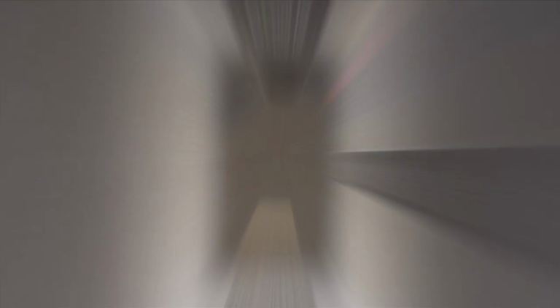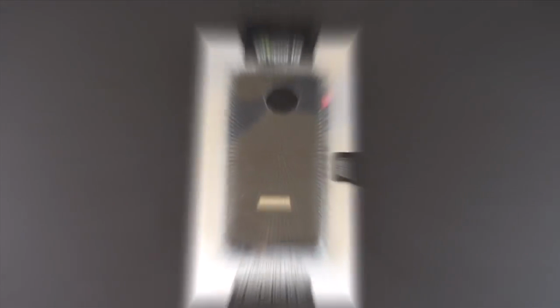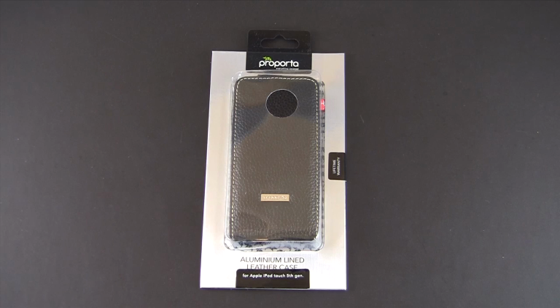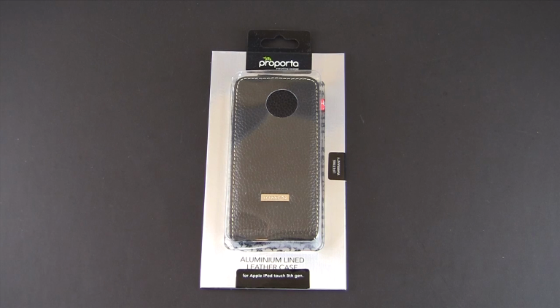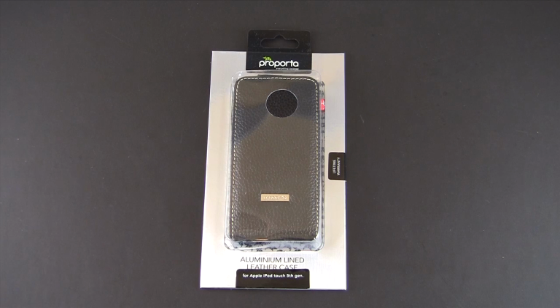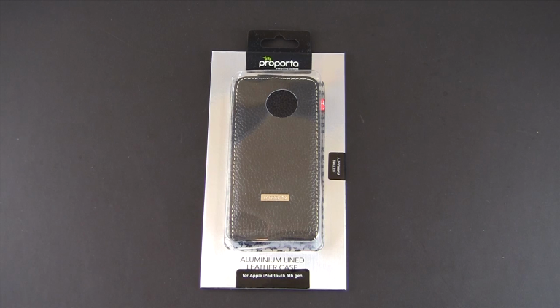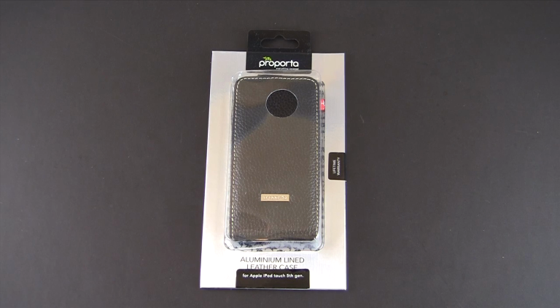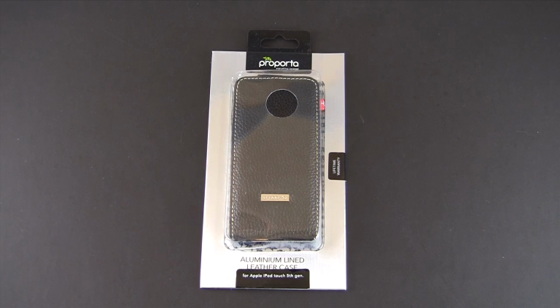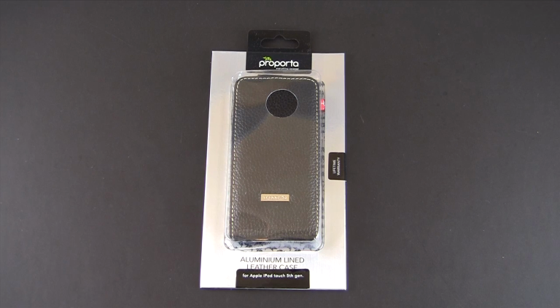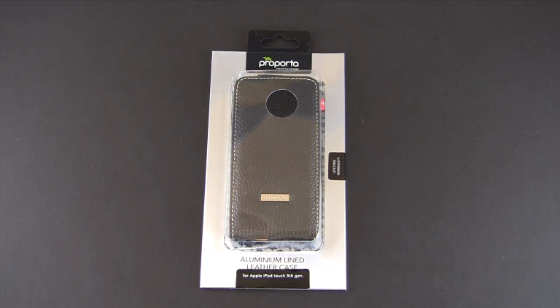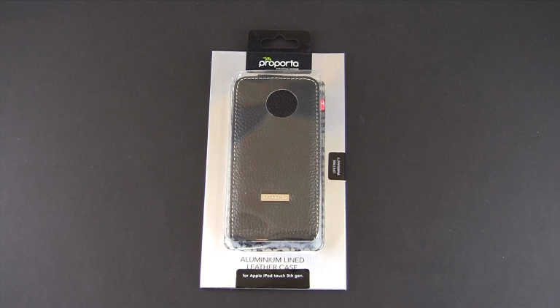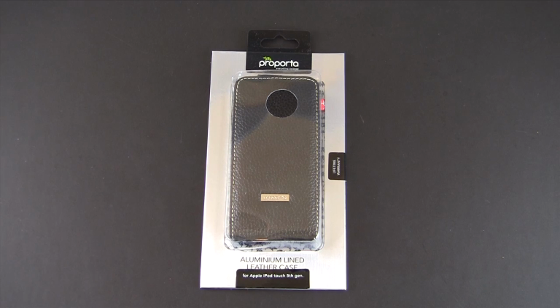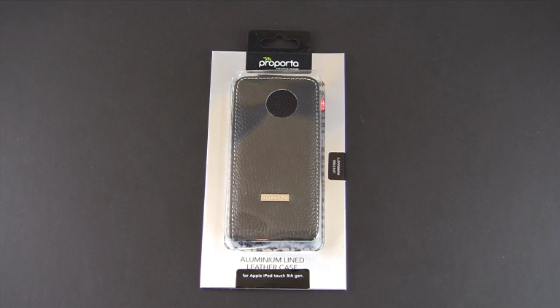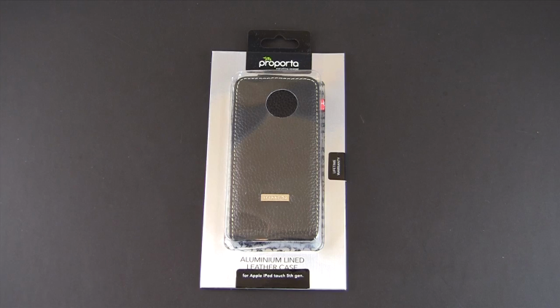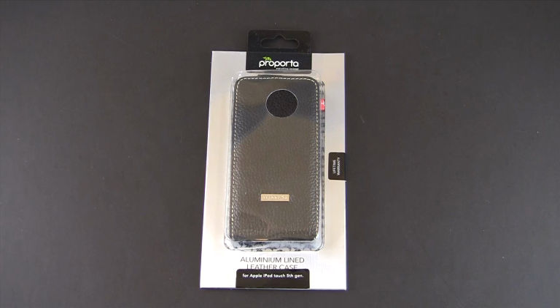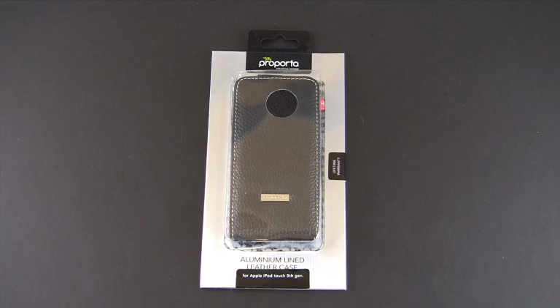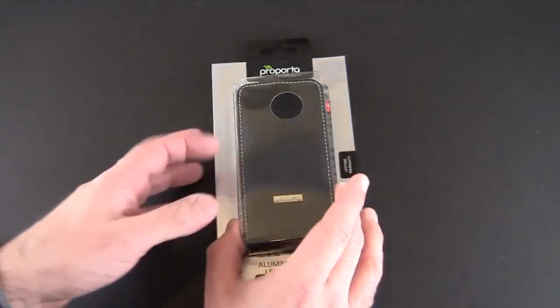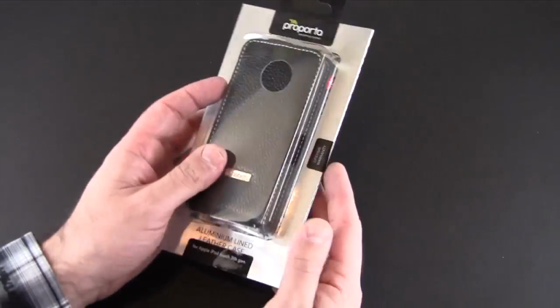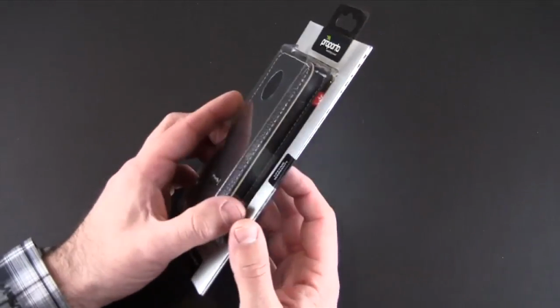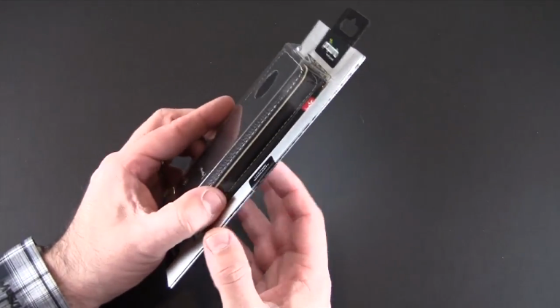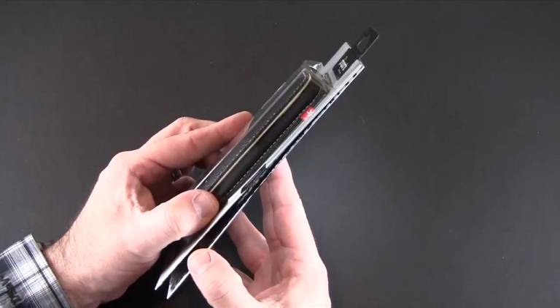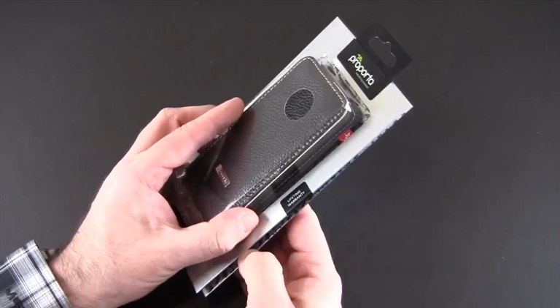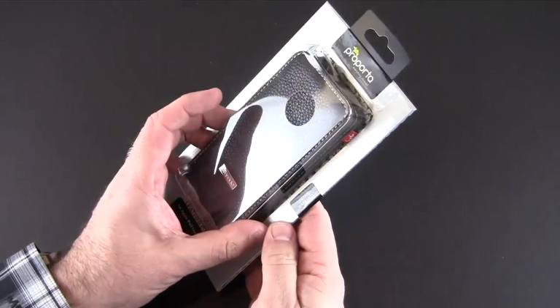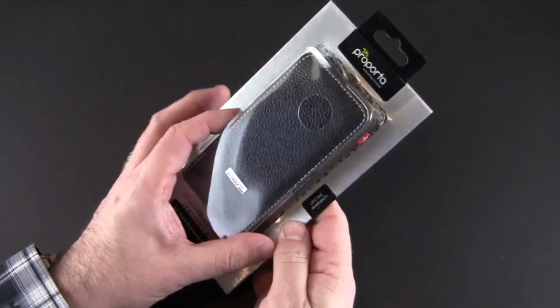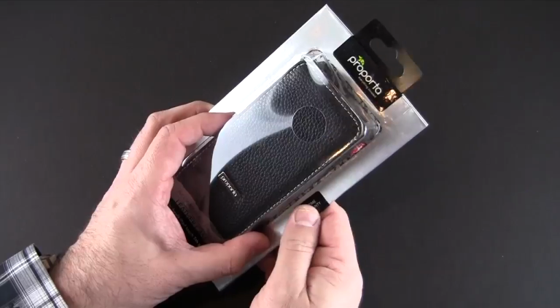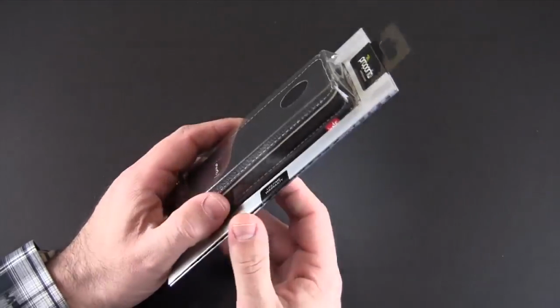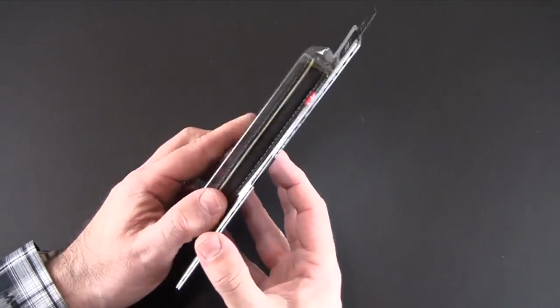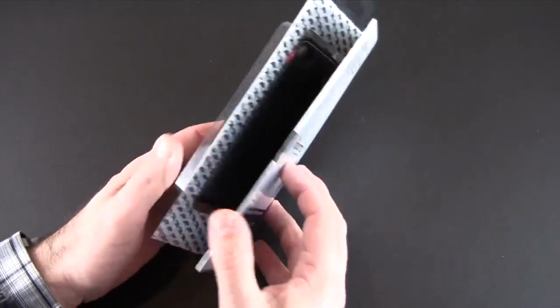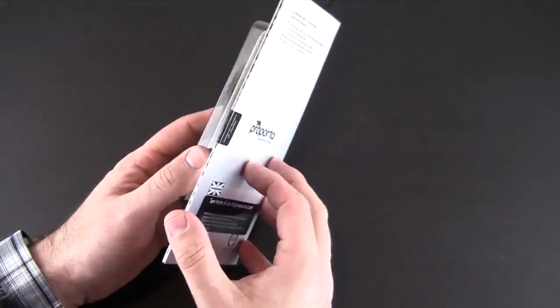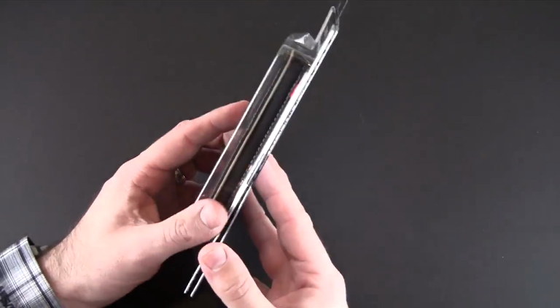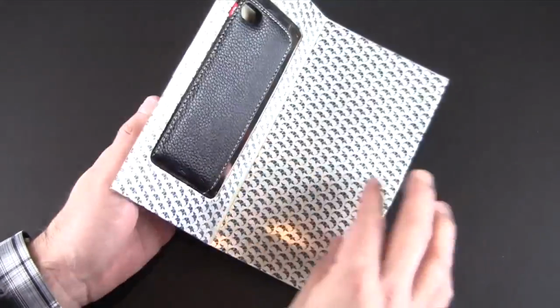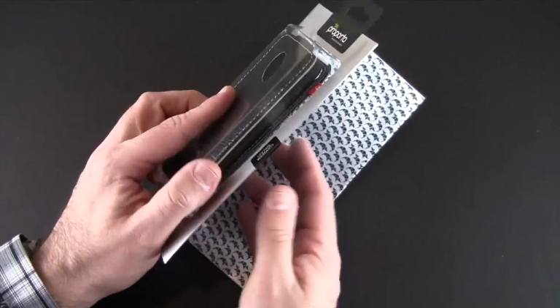Hey guys, it's Larry Greenberg and today we're taking a look at the ProPorta aluminum lined leather case for the Apple iPod Touch fifth generation. This product sells for $39.95 and it comes with ProPorta's lifetime warranty. So let's crack this open and I'll show you what the case is all about.